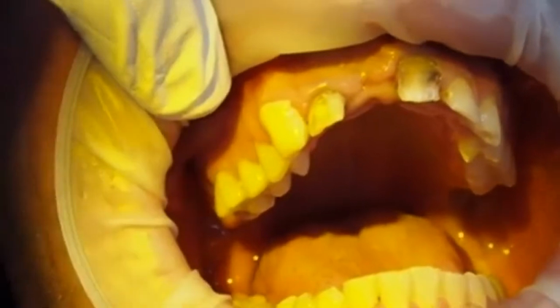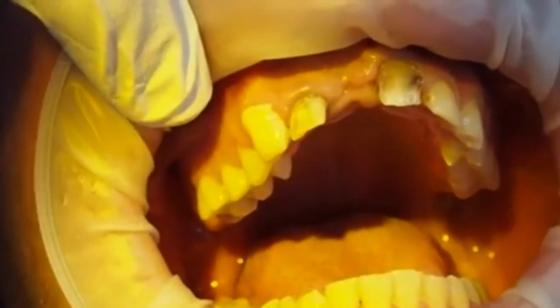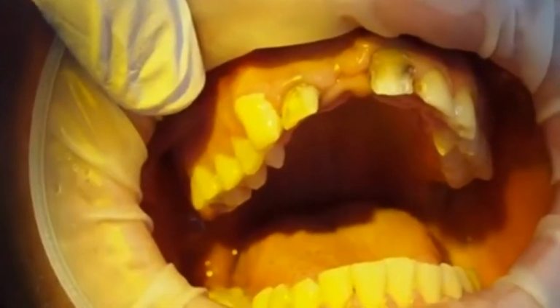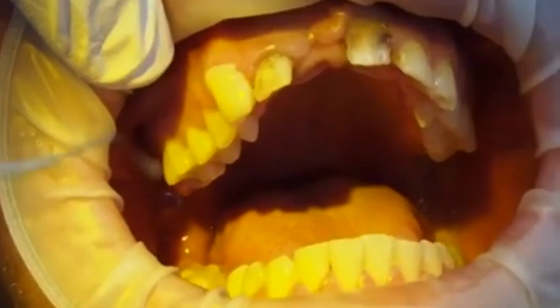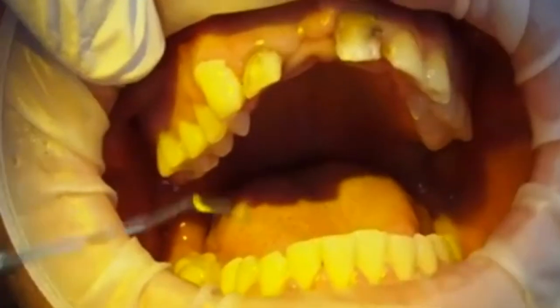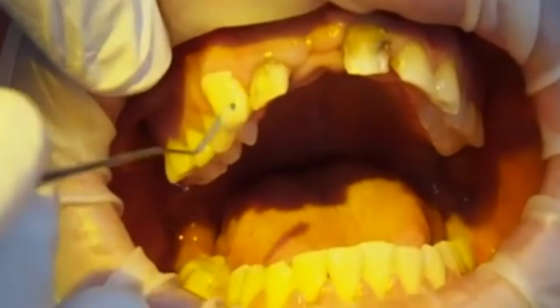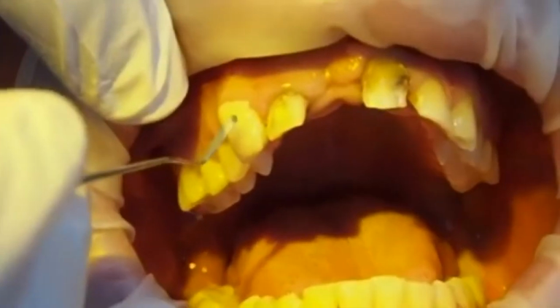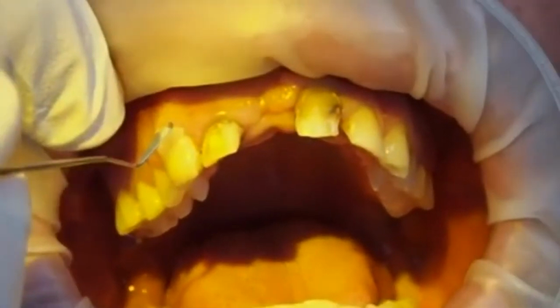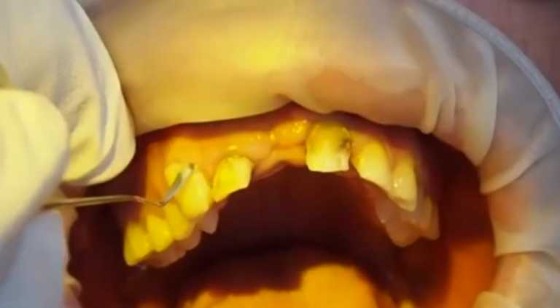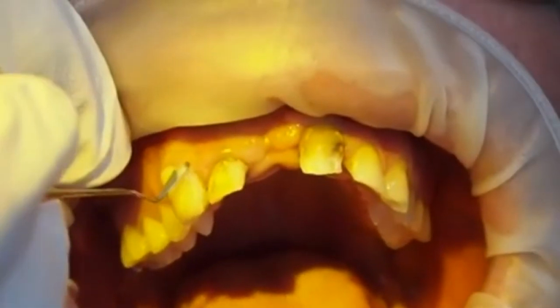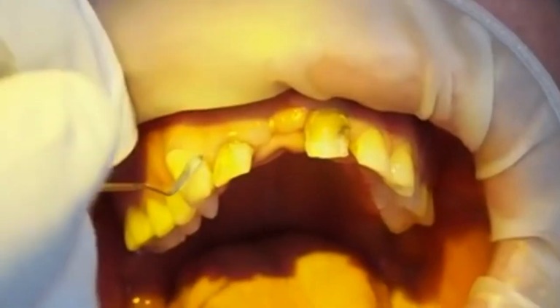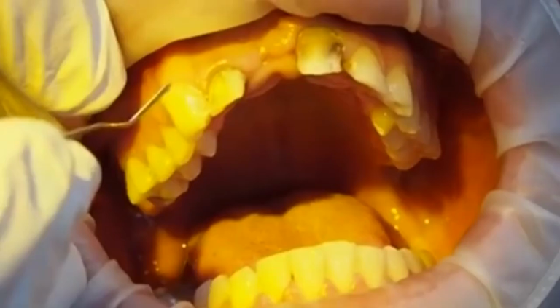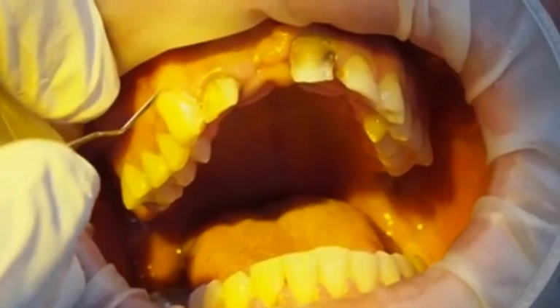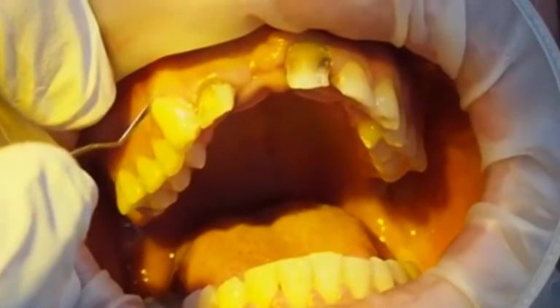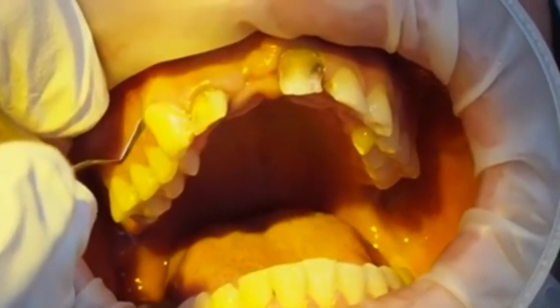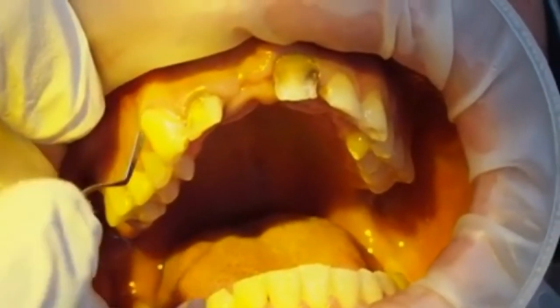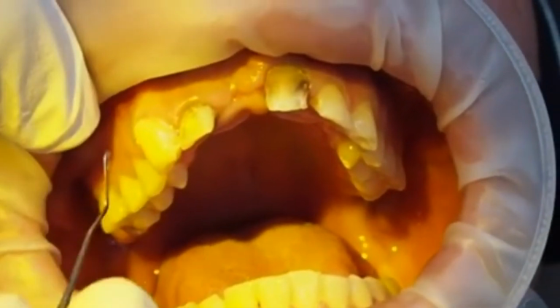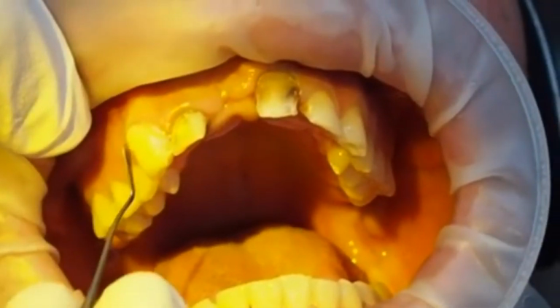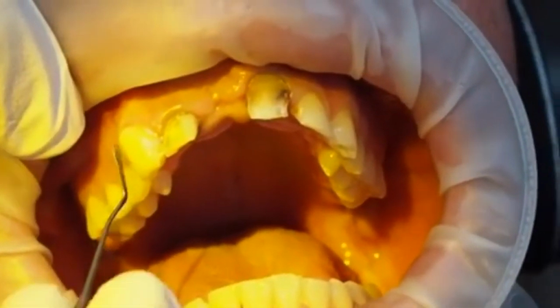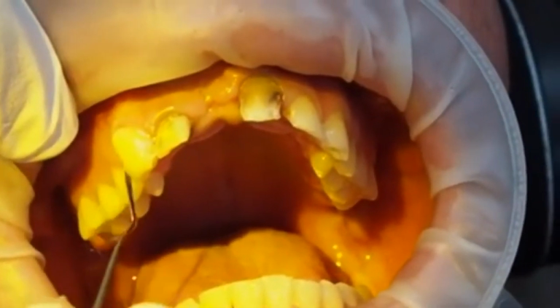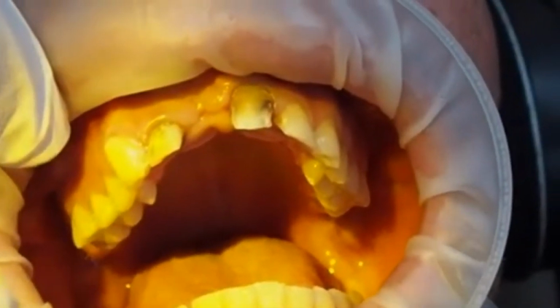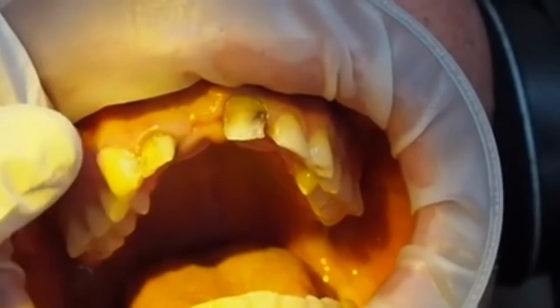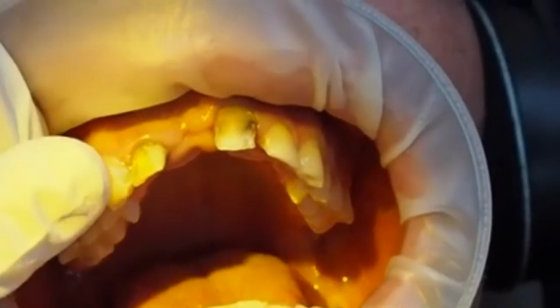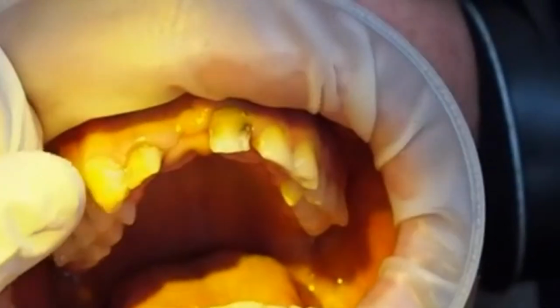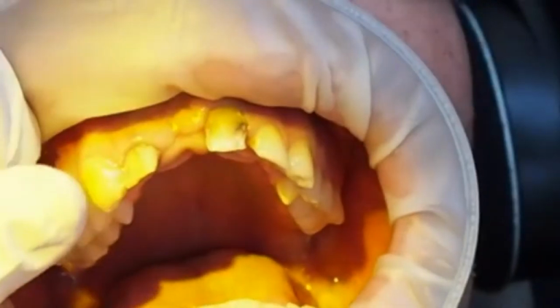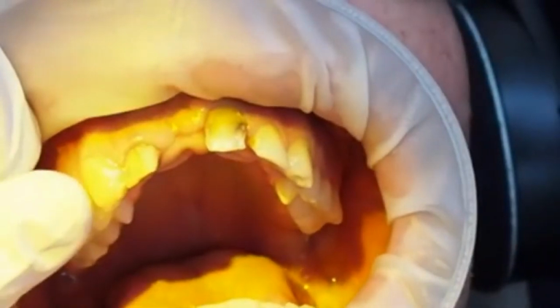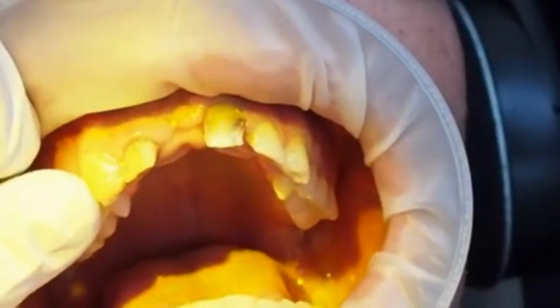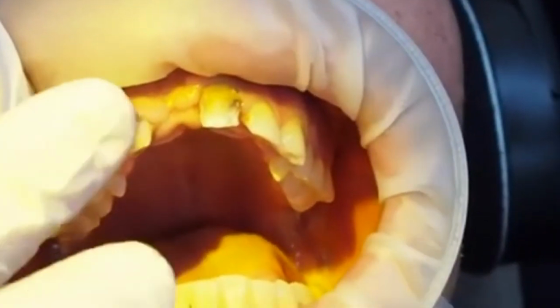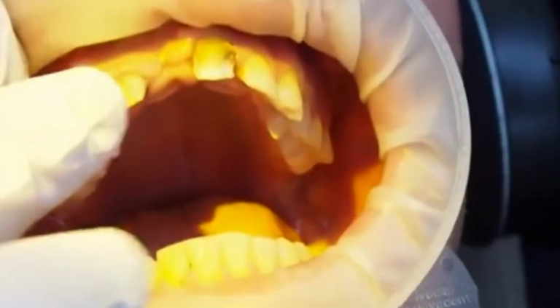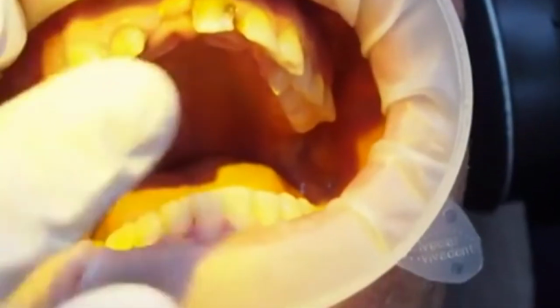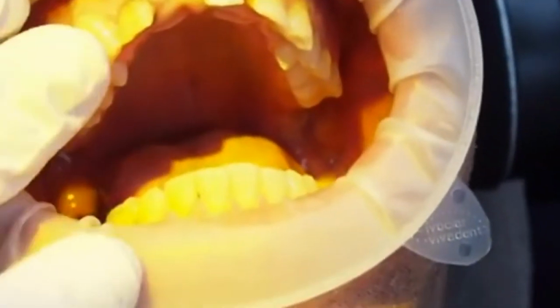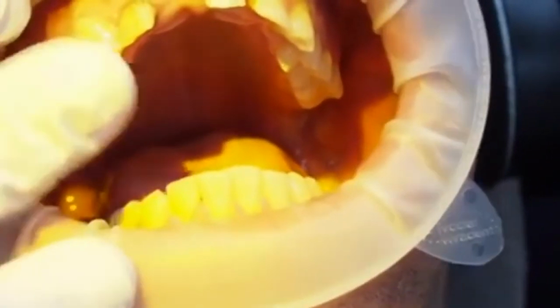You can see that I've extended the composite resin well over the gingiva. This is because we're planning to do crown lengthening, so we're trying to get an idea of the gingival height of the tooth as well as the incisal shape.